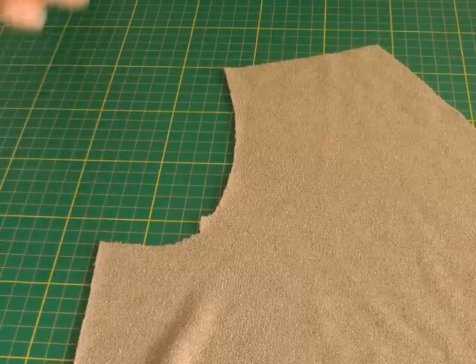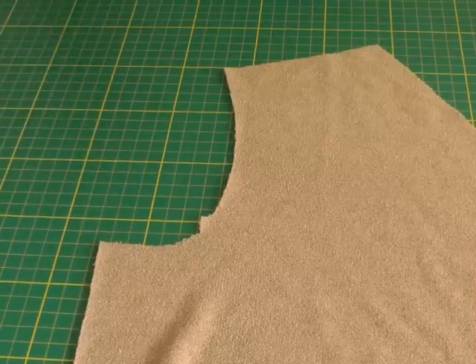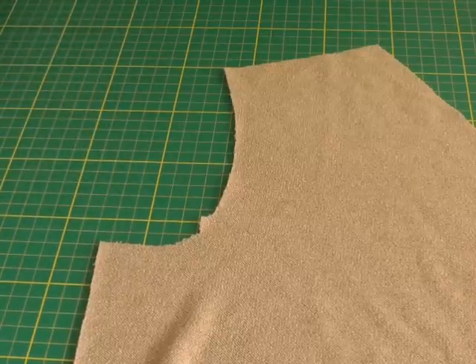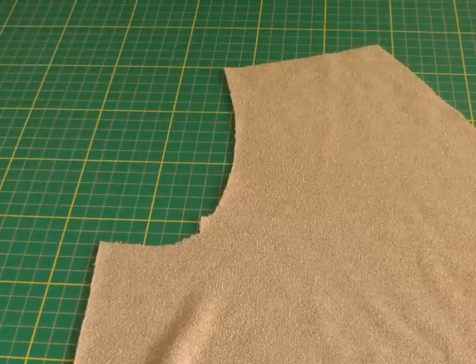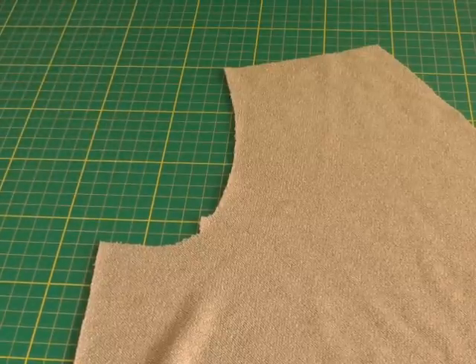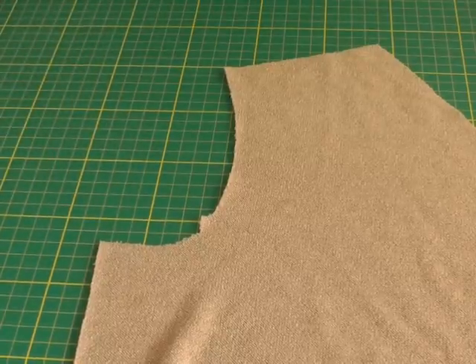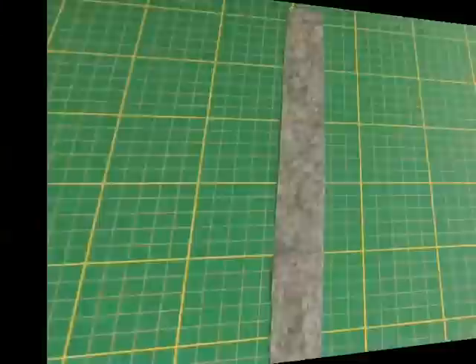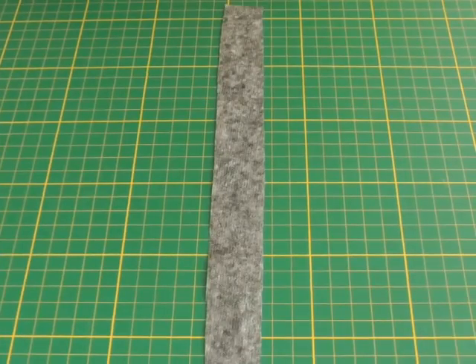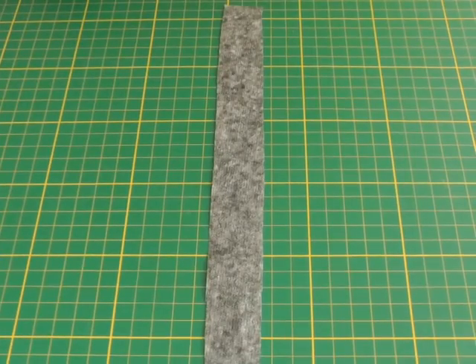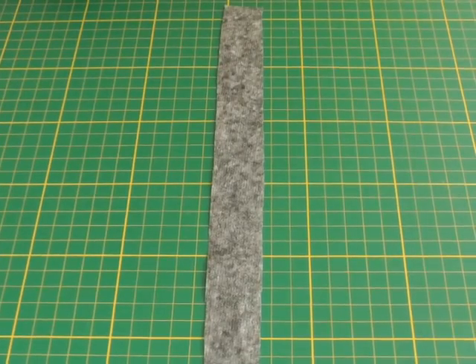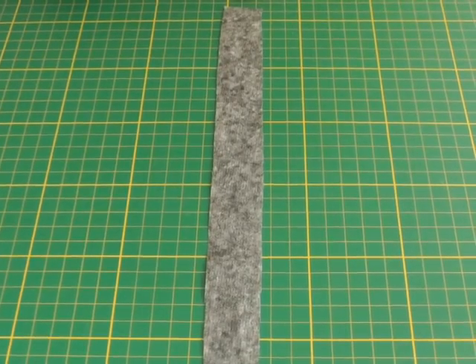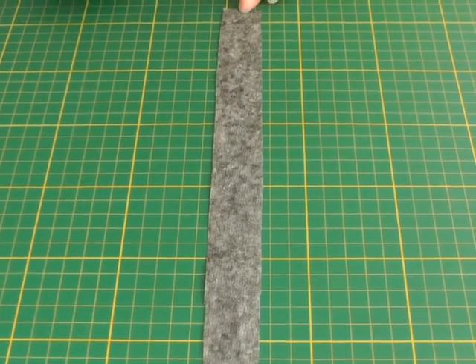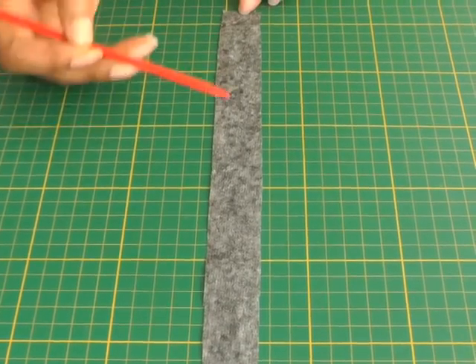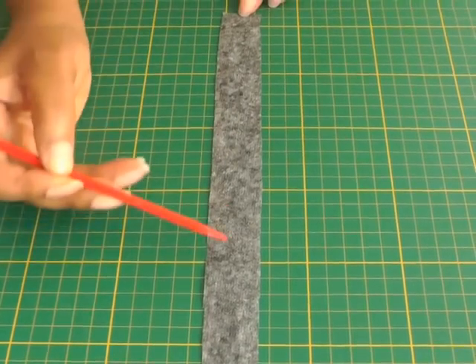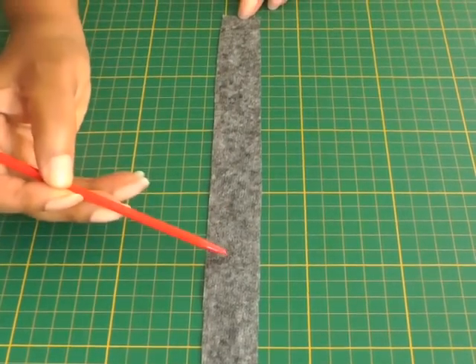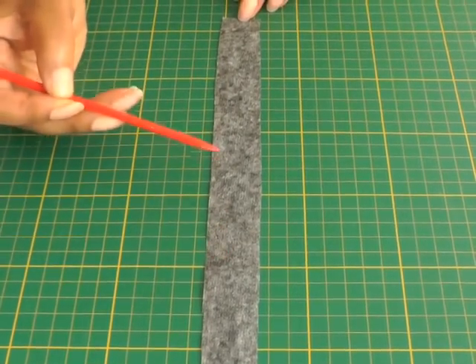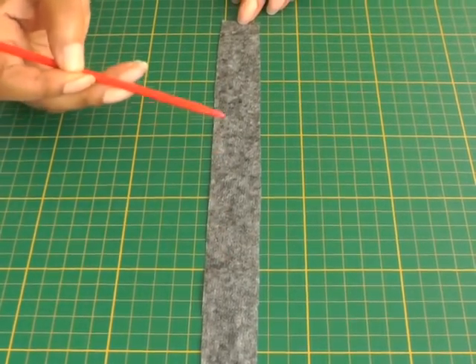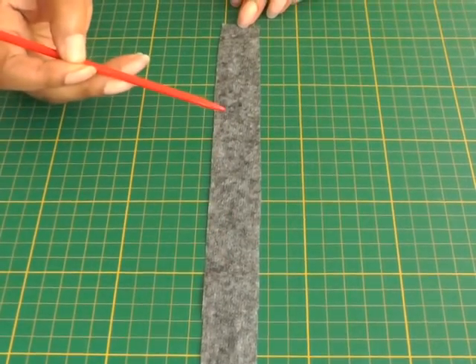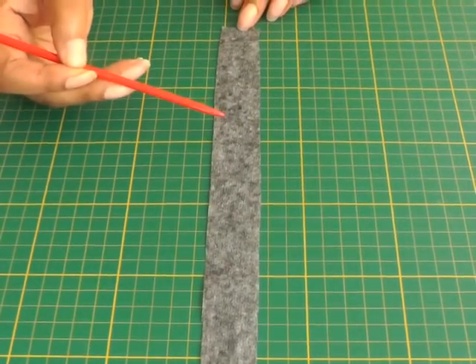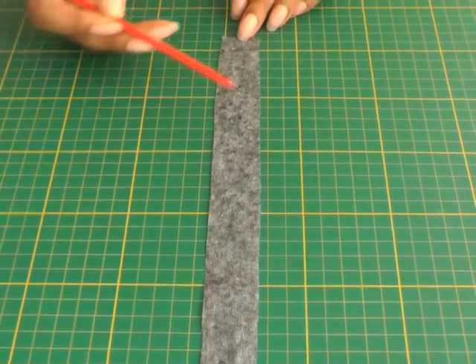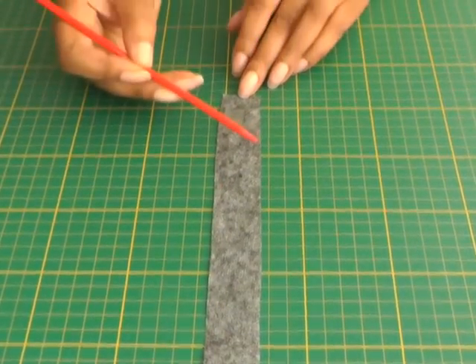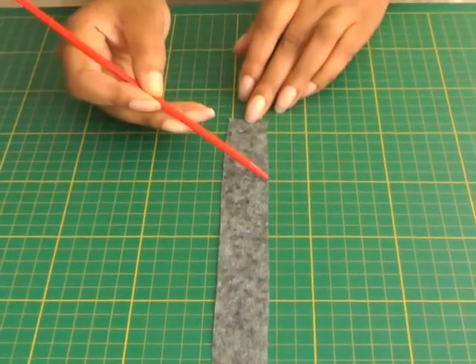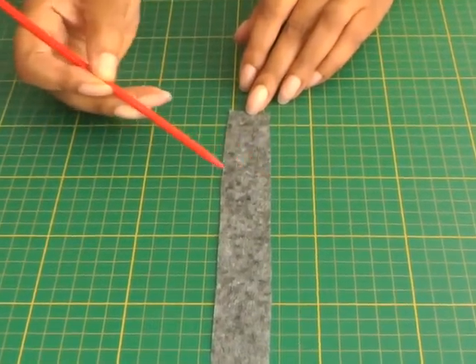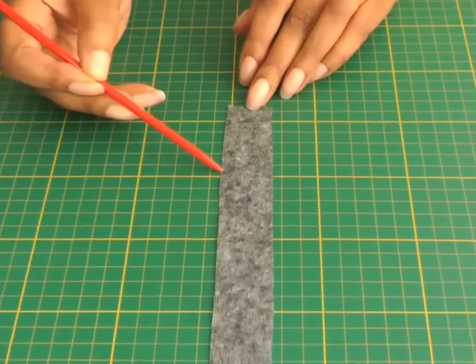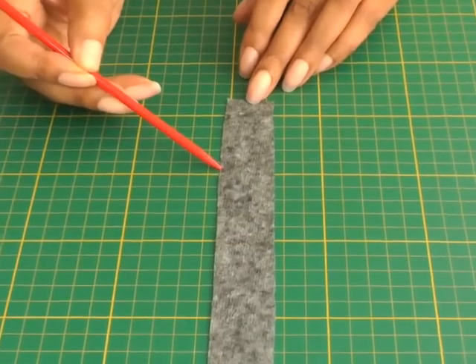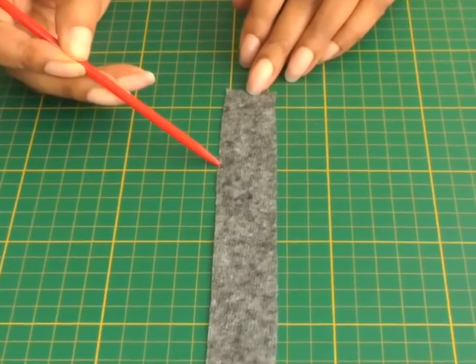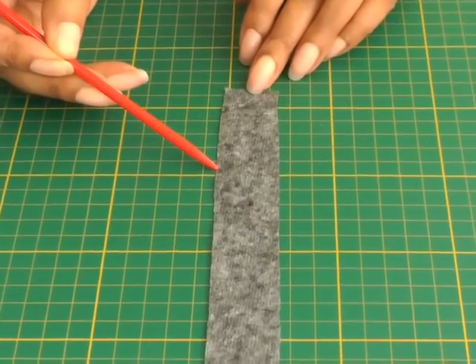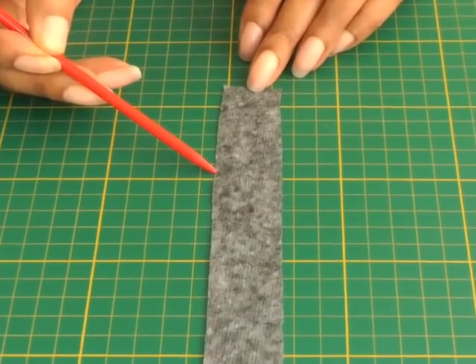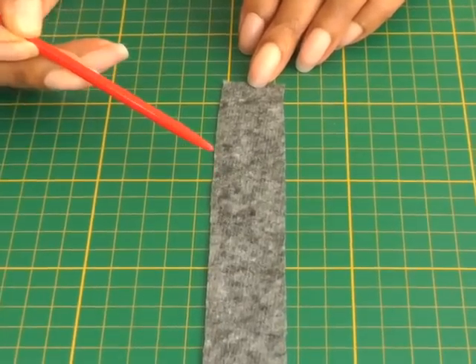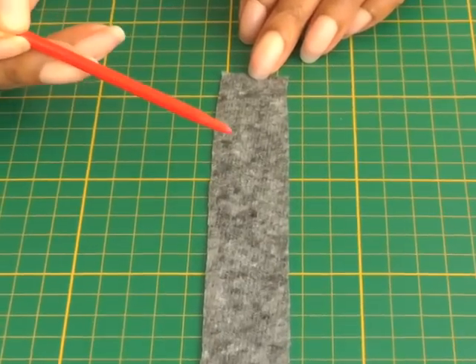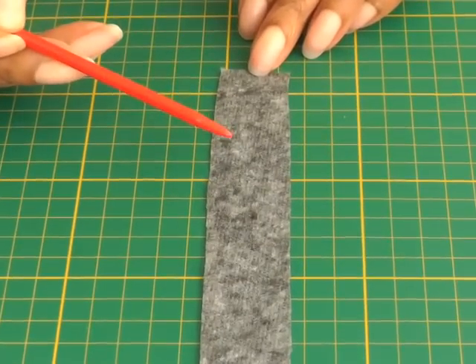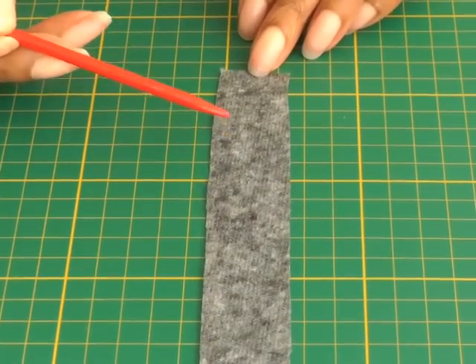I'm now going to demonstrate that. What you will need to do is cut a piece of strip roughly the length of your armhole. The width needs to be two centimetres or three quarters of an inch.